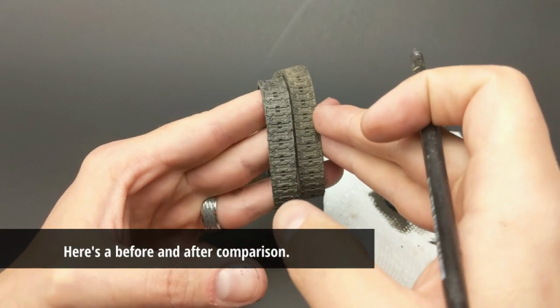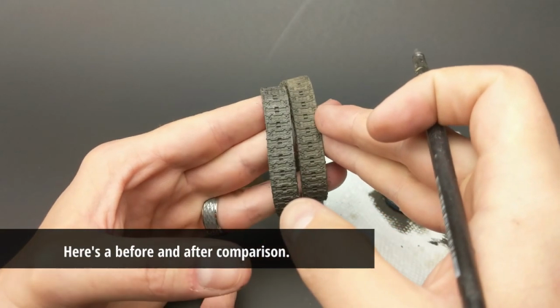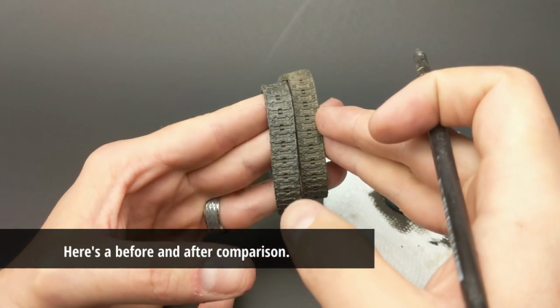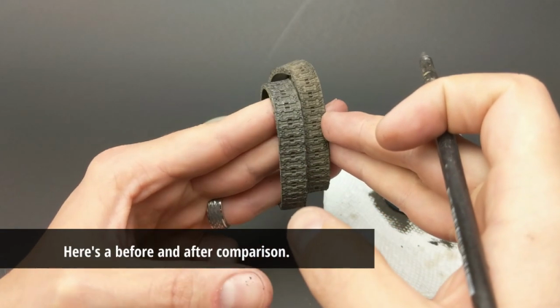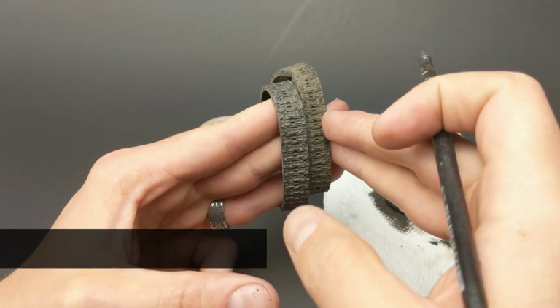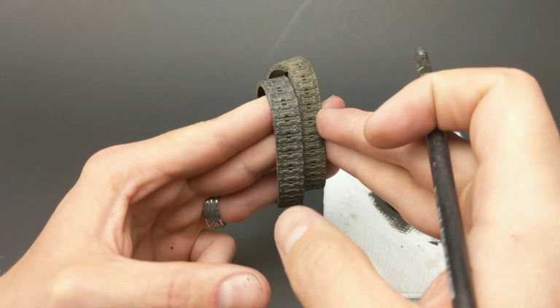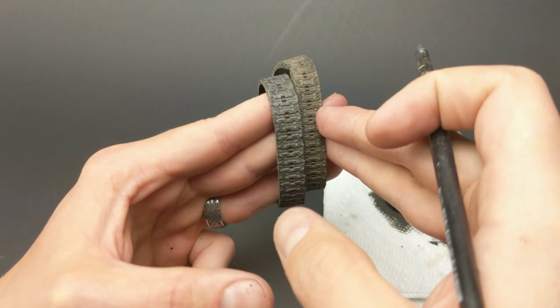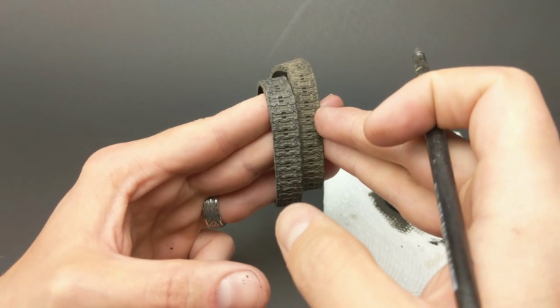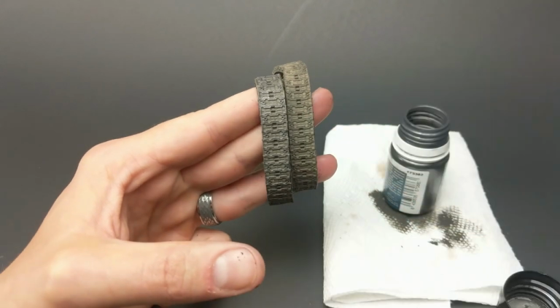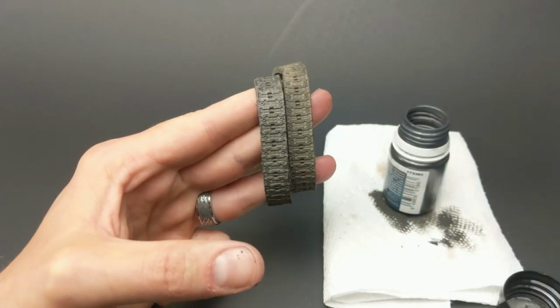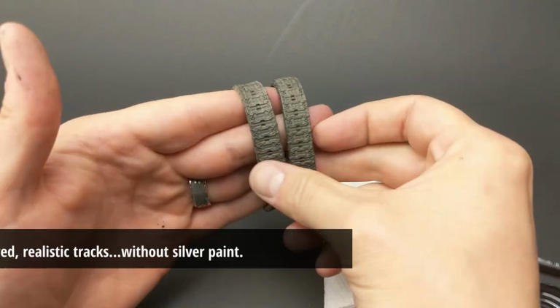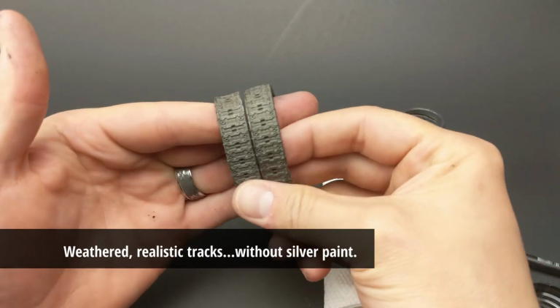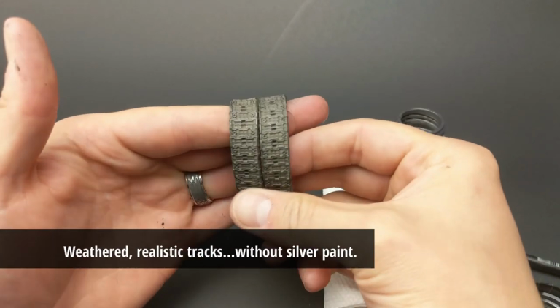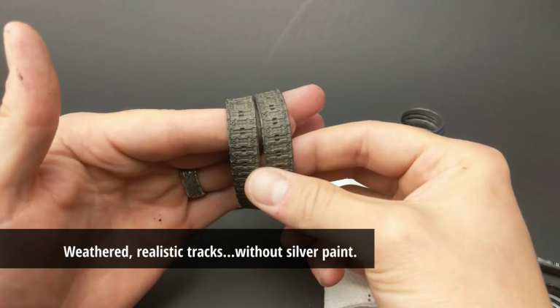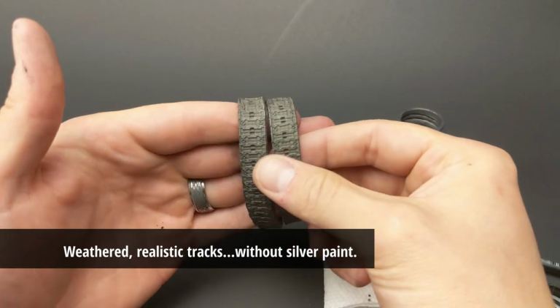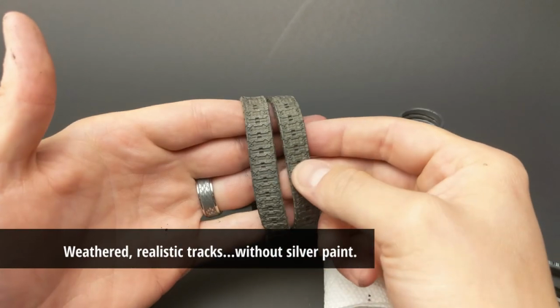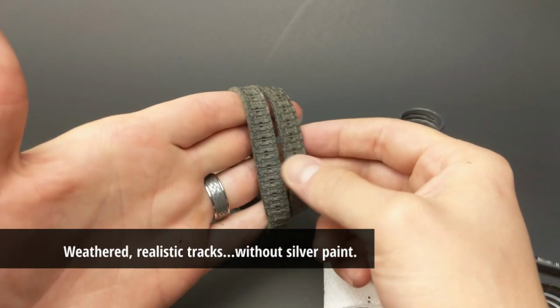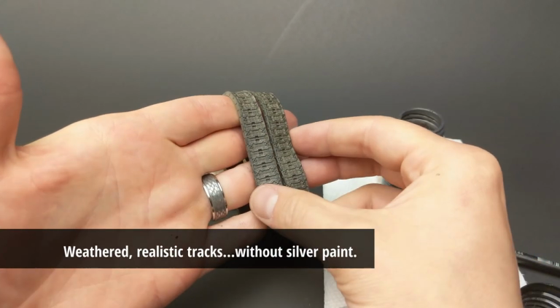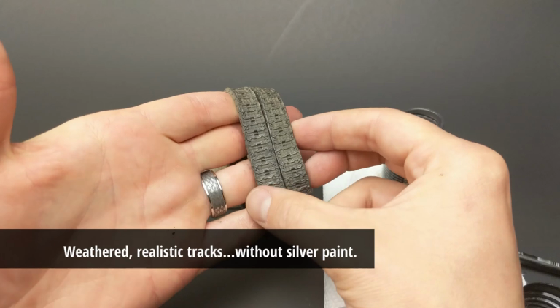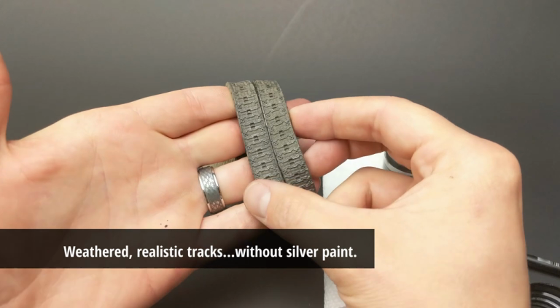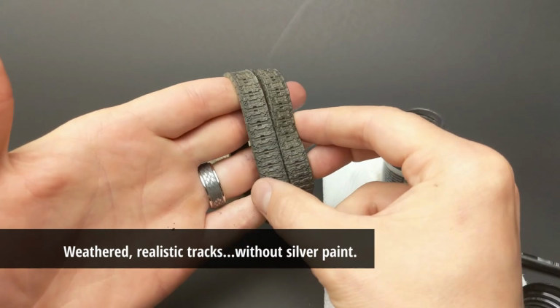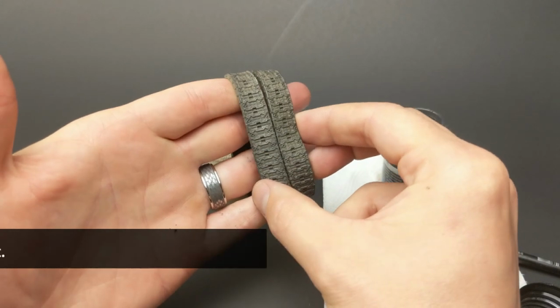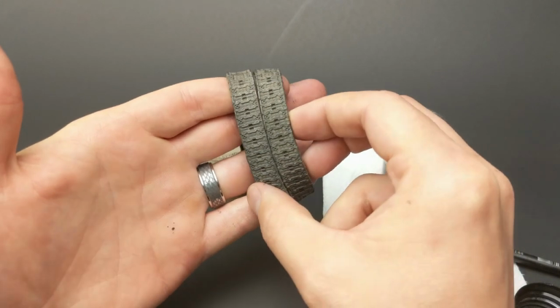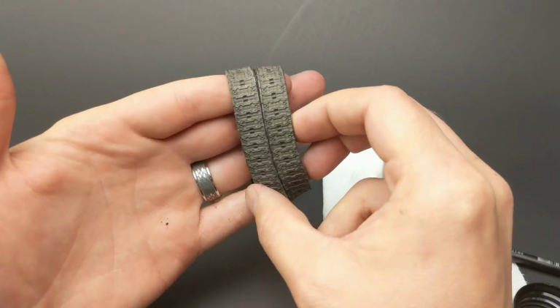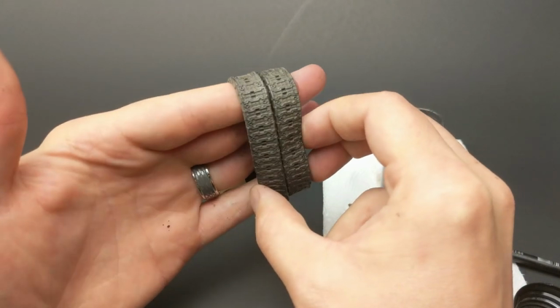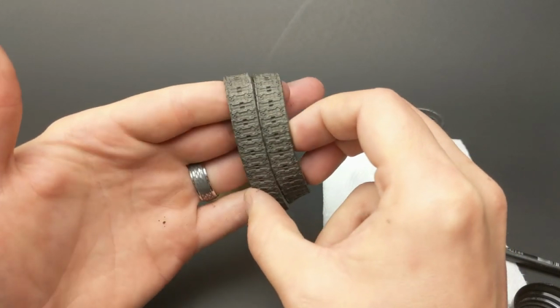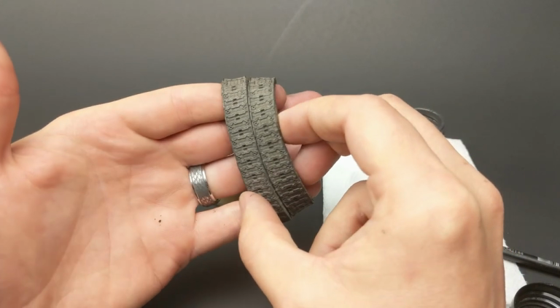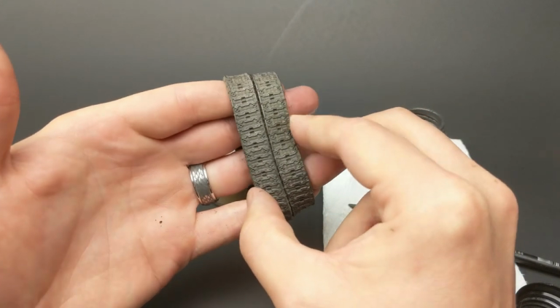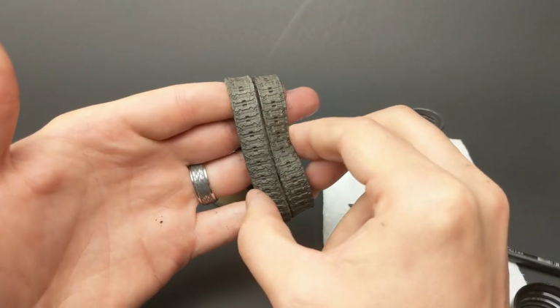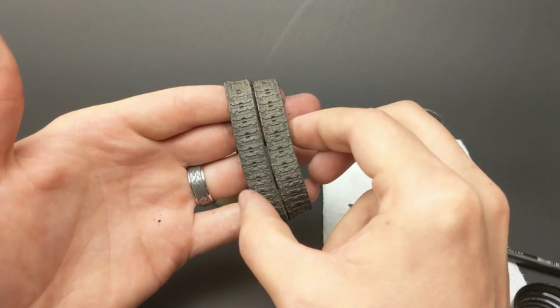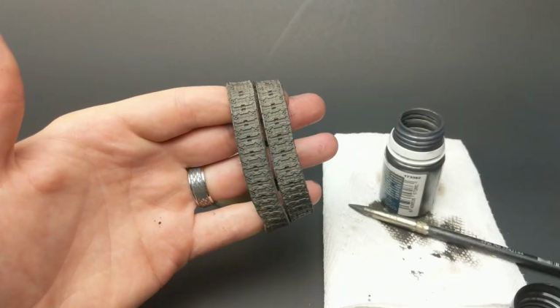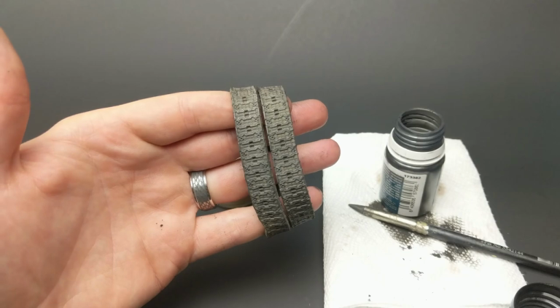Here's a before and after comparison. You can see the left-hand side's done, and the right-hand side hasn't had the pigments applied yet. And here they are both together — we have nice weathered, realistic tracks without ever having to use silver paint. That's the way I approach tracks.